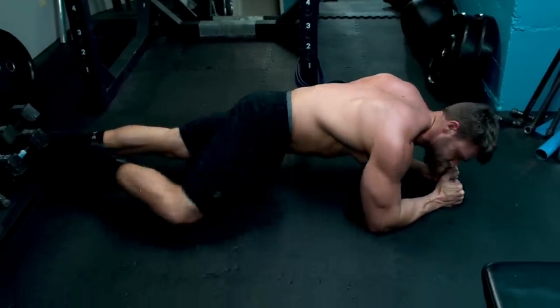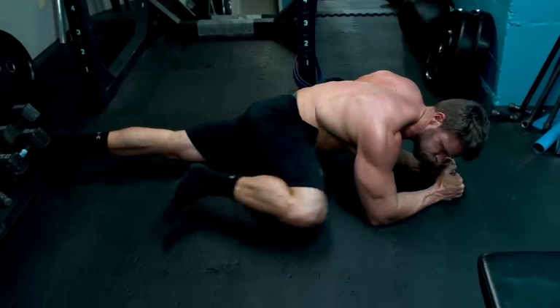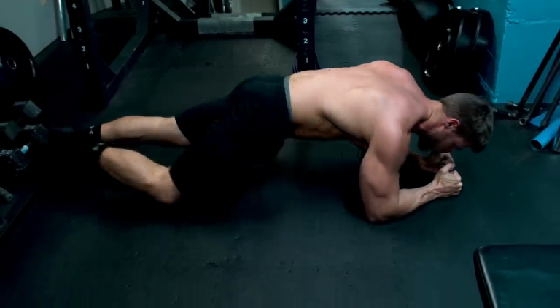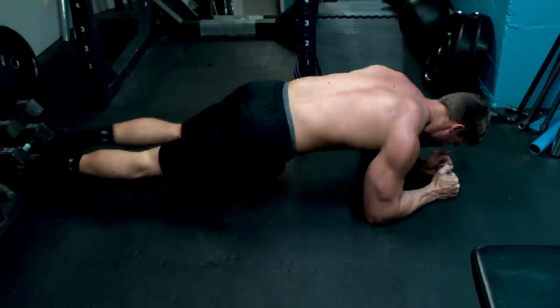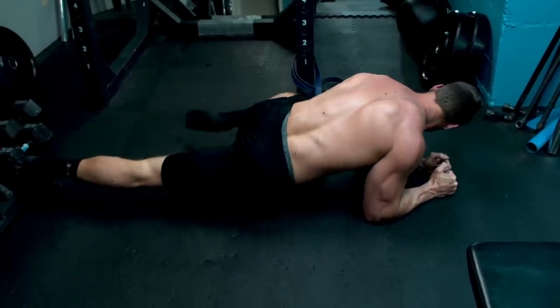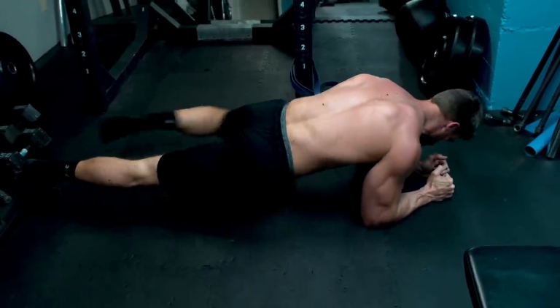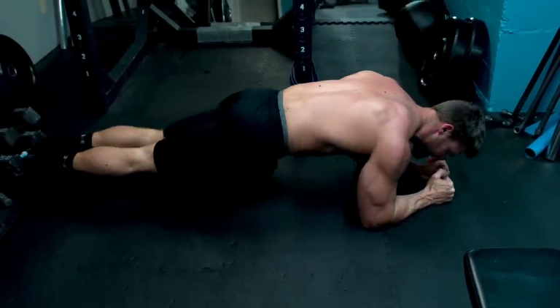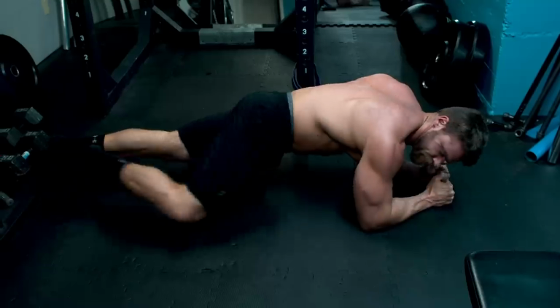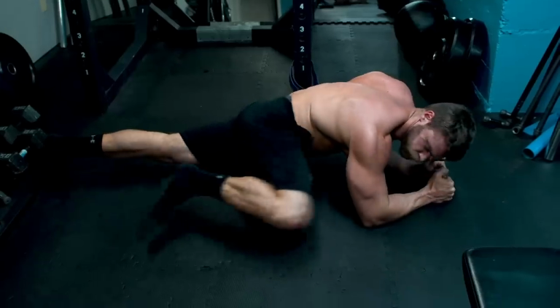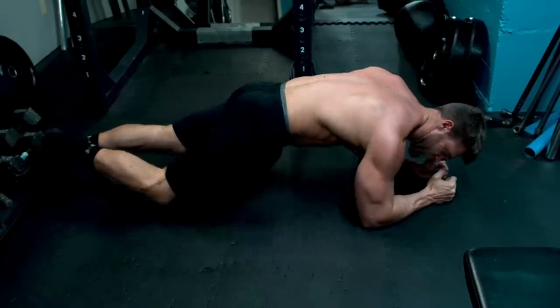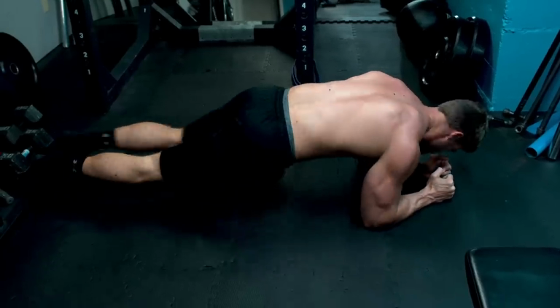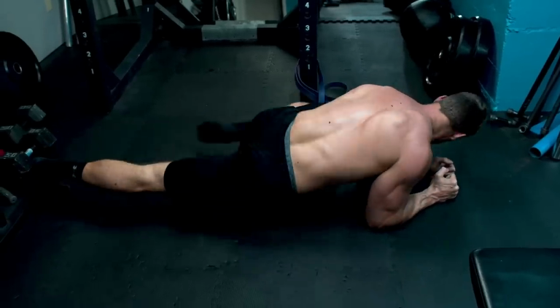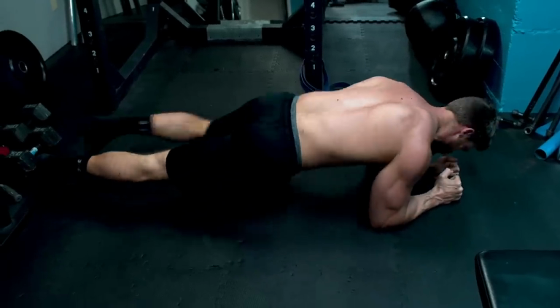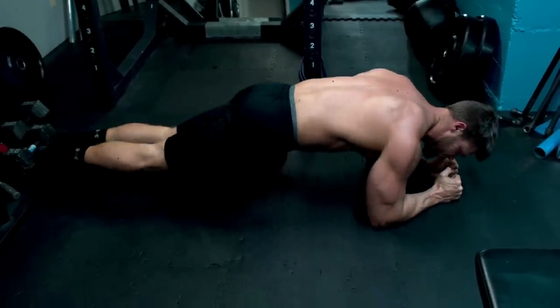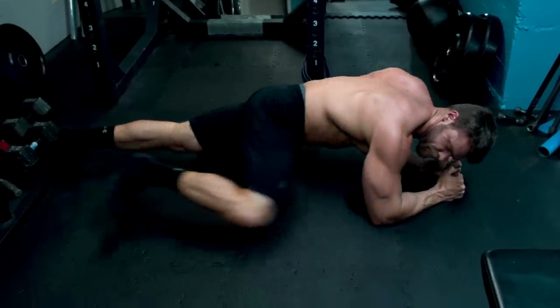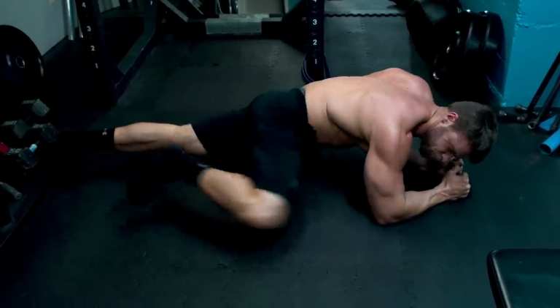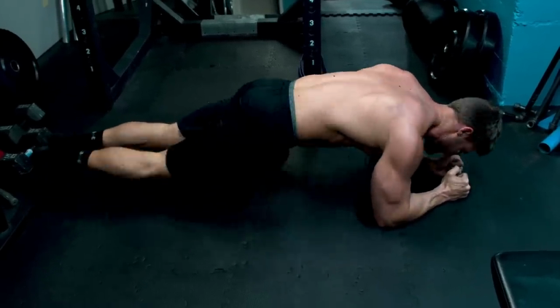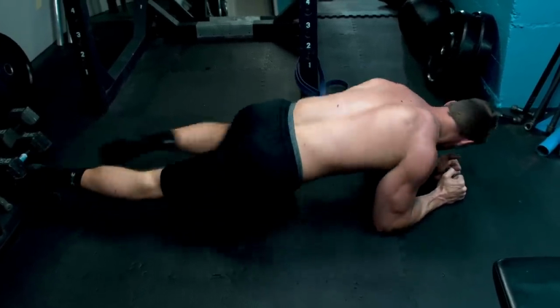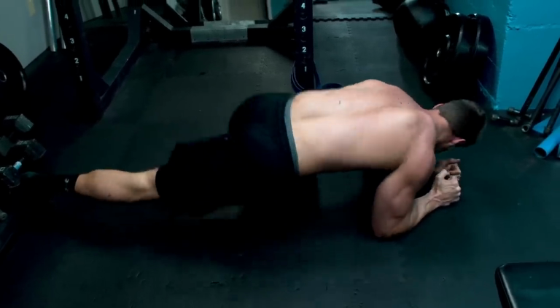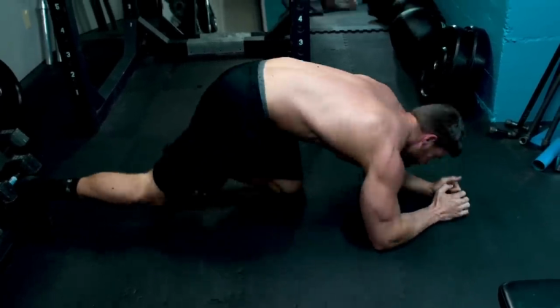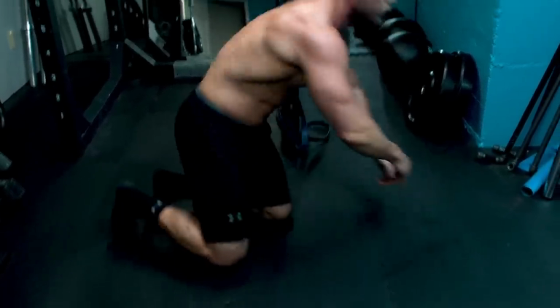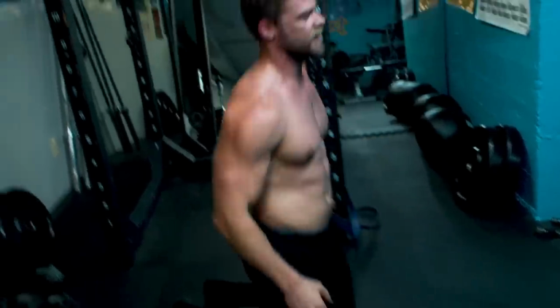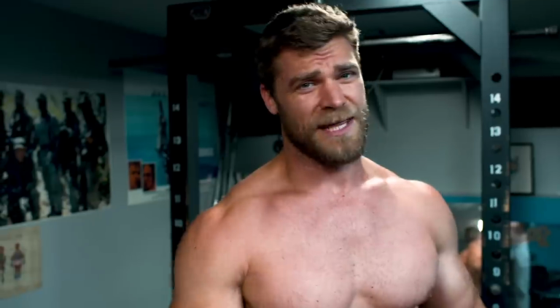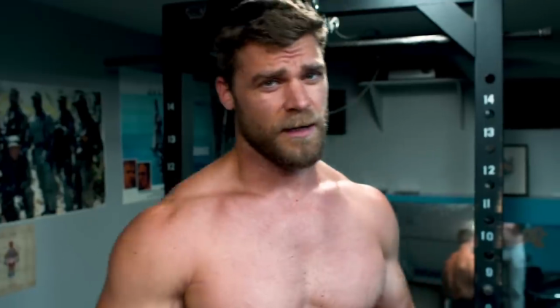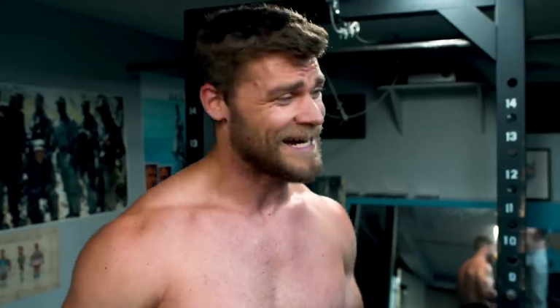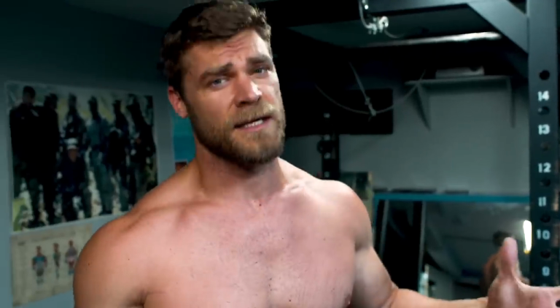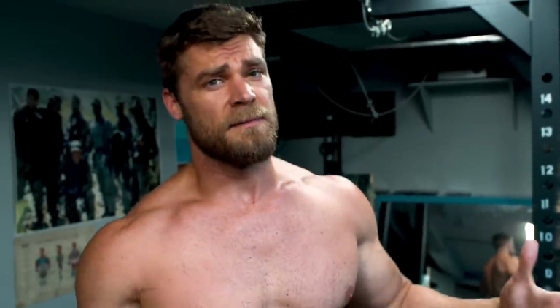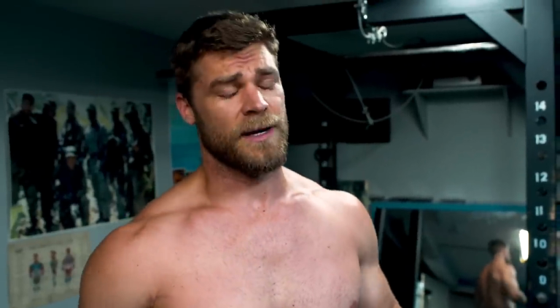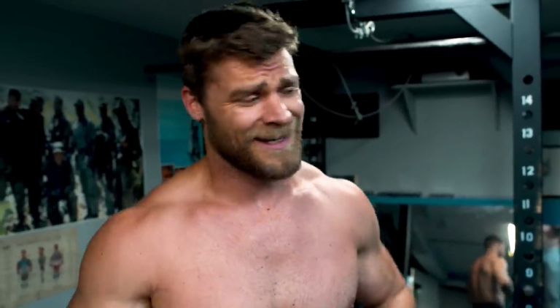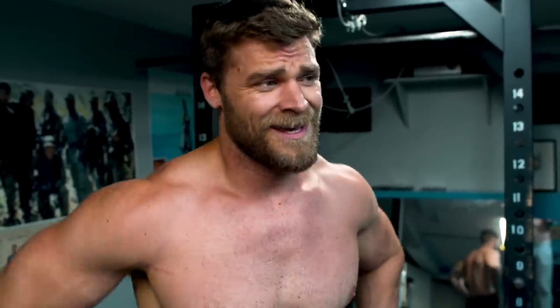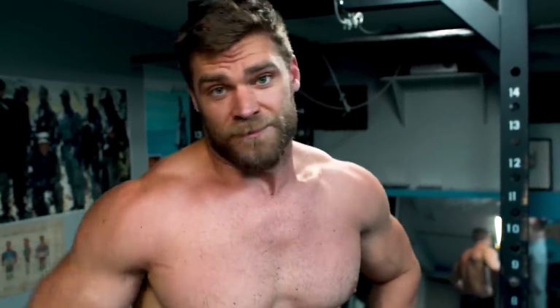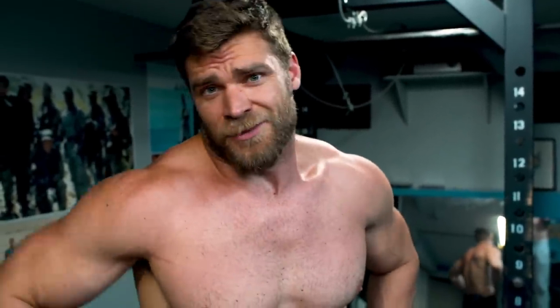So there you go — that is the Spider-Man workout. Feeling pretty damn good, bit winded, little bit fatigued. But you know what, that's what it's all about — it's all about pushing yourself, becoming that superhero. It's not easy being a superhero. Ask Thor.